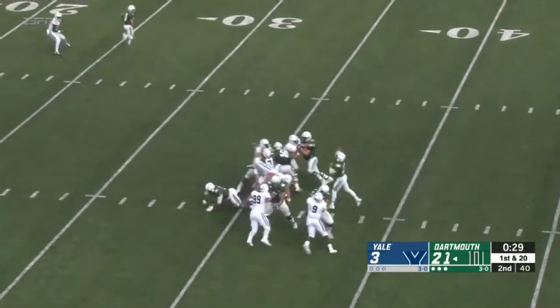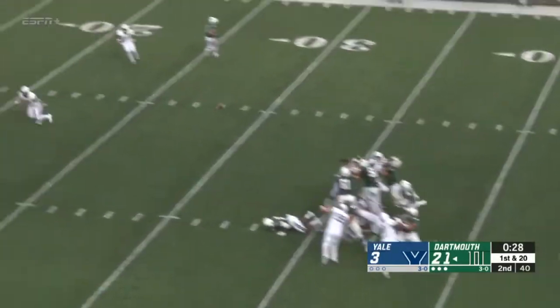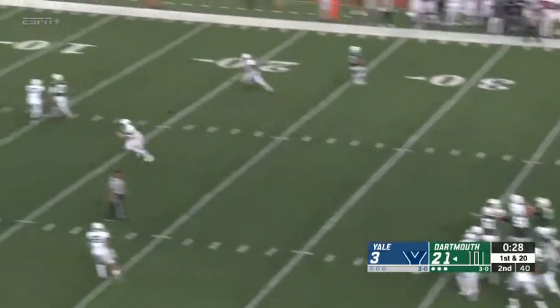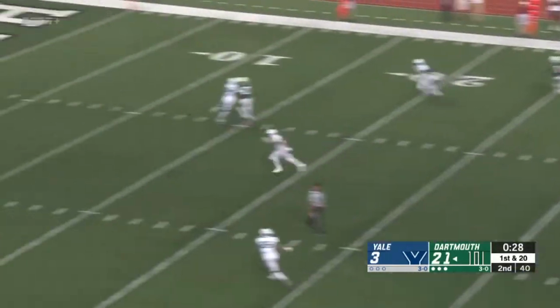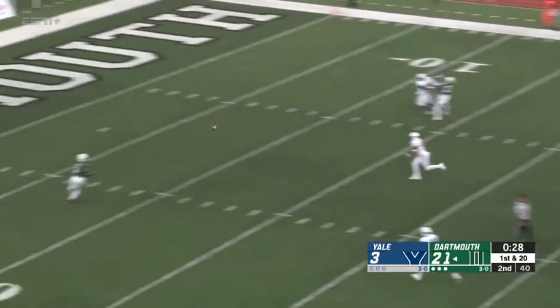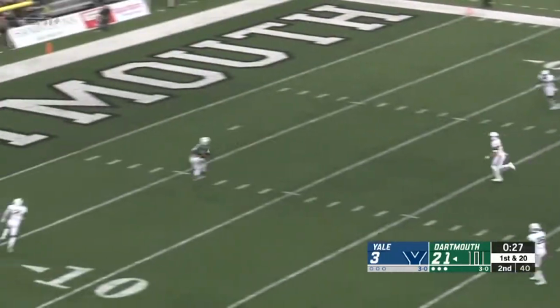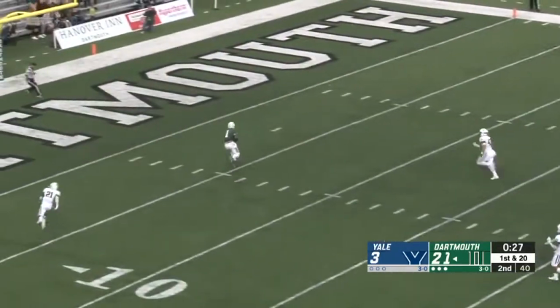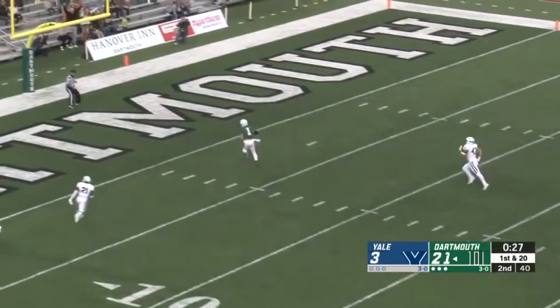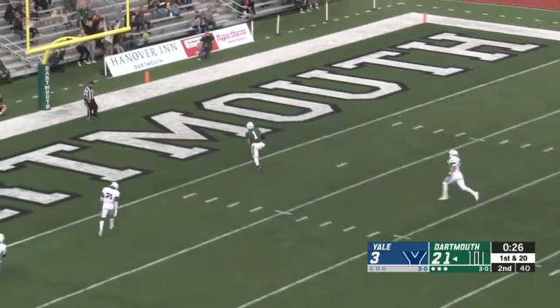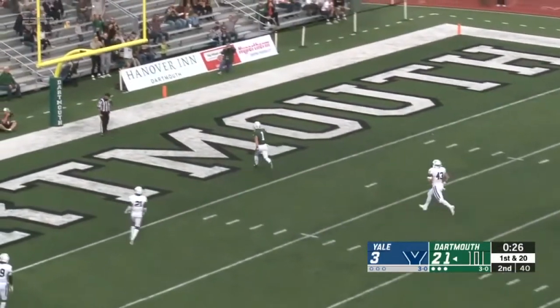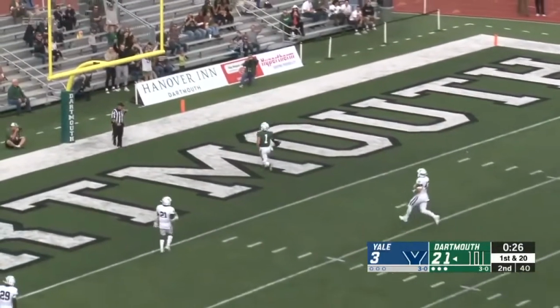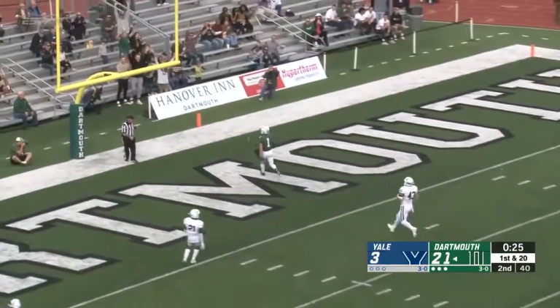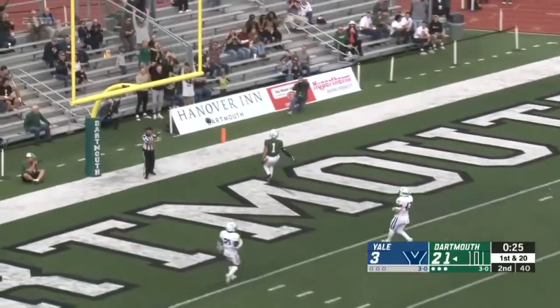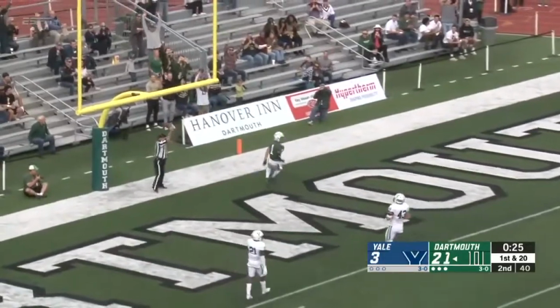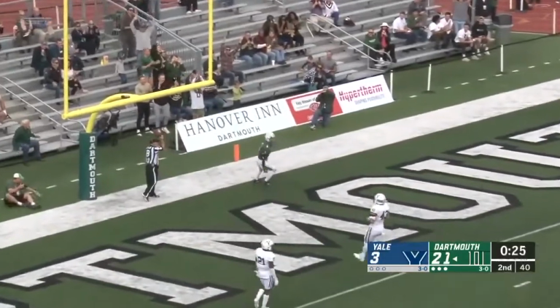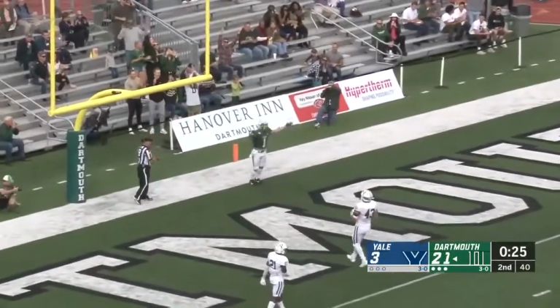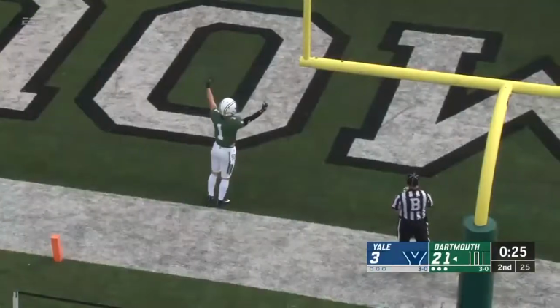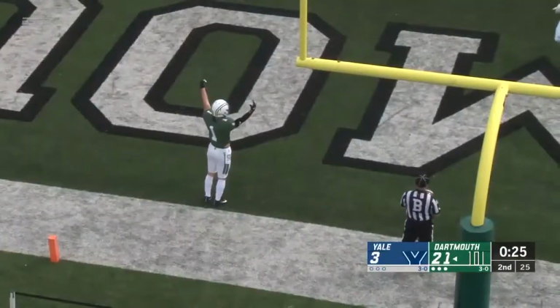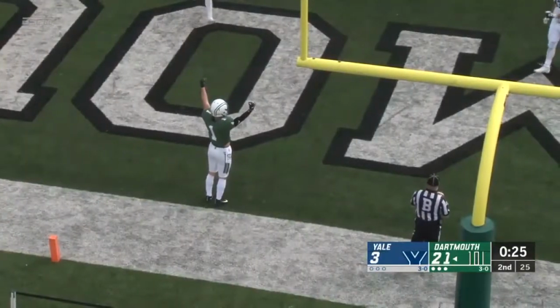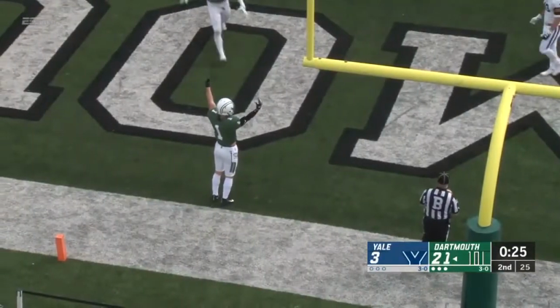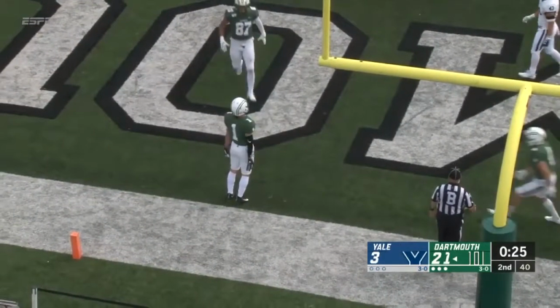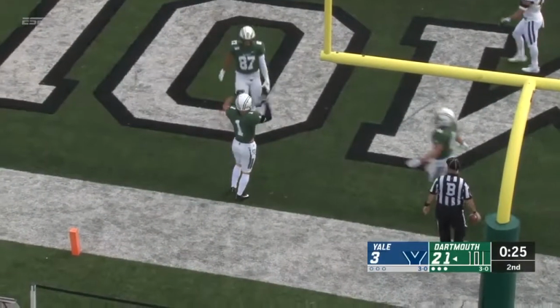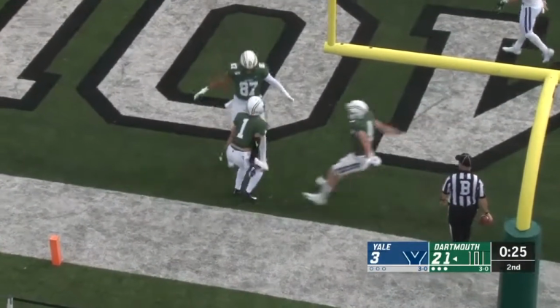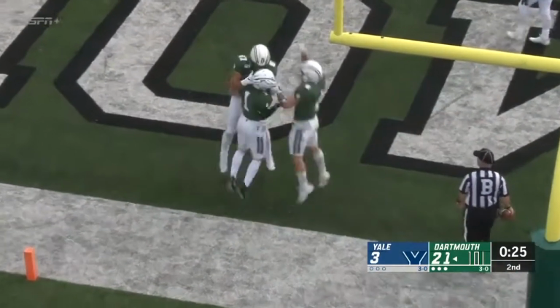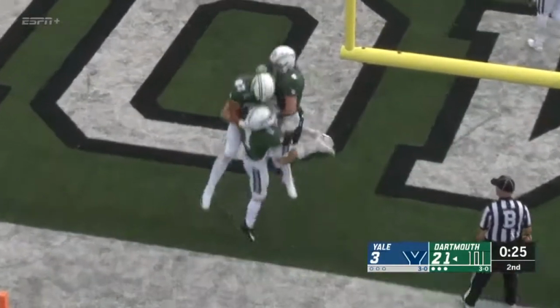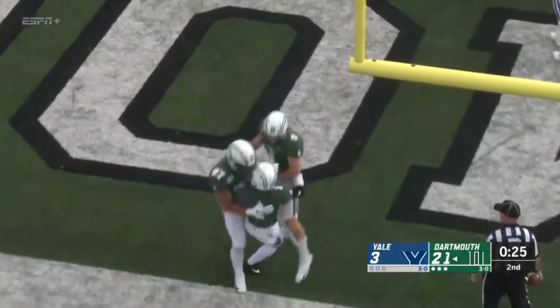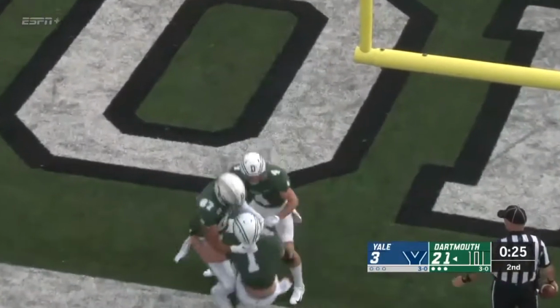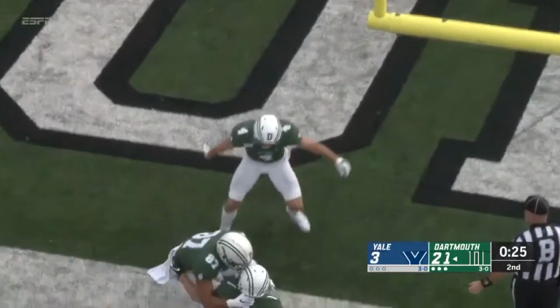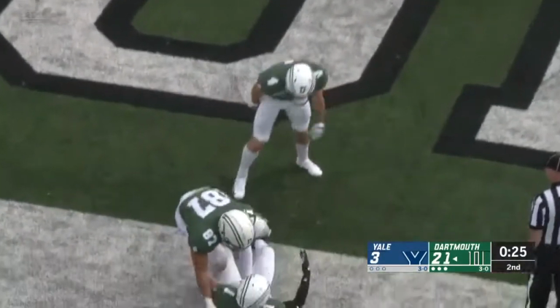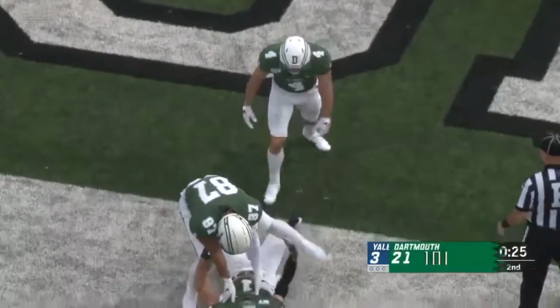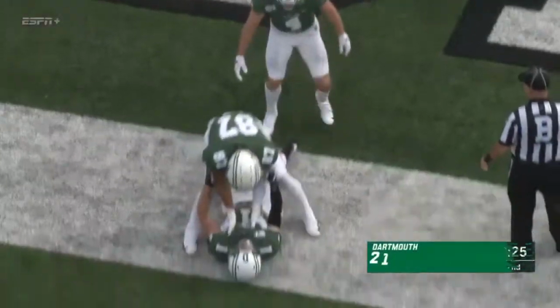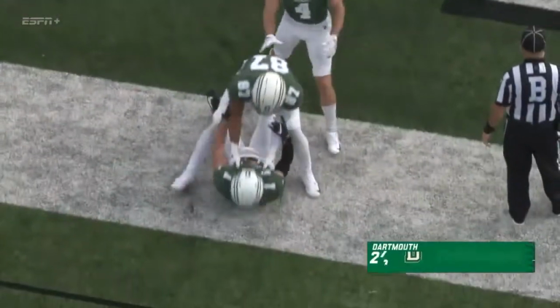Kyler looking, middle of the field — wide open is Hagdorn and he's in for six. Derek Kyler, 31 yards on the touchdown strike to Hunter Hagdorn.